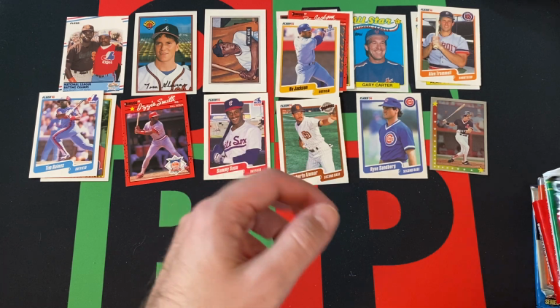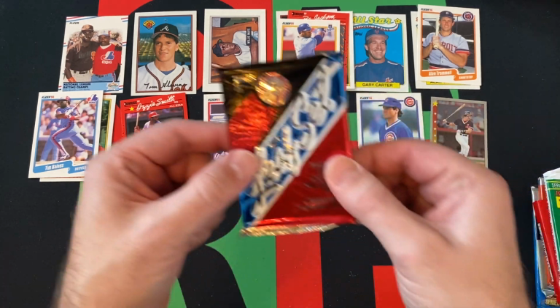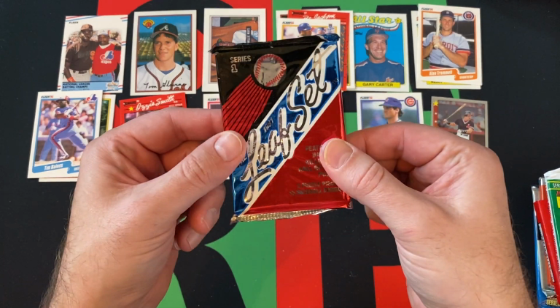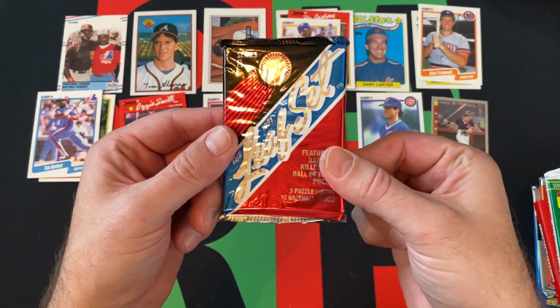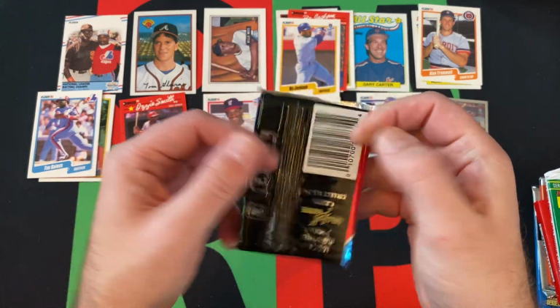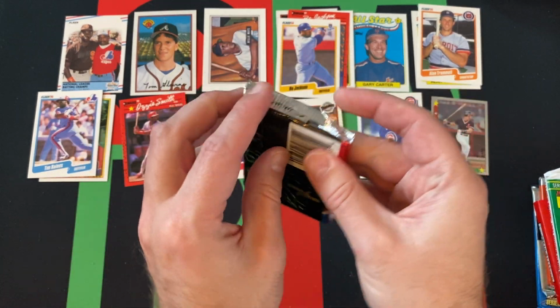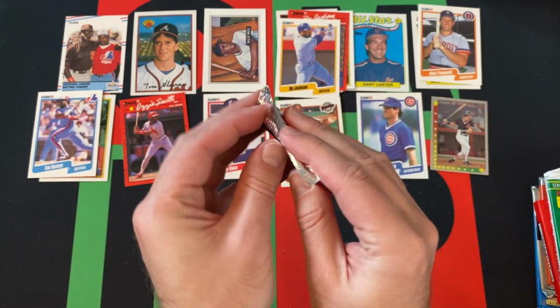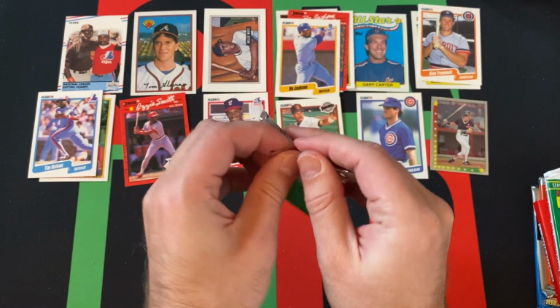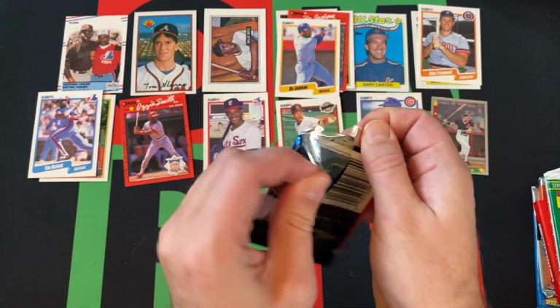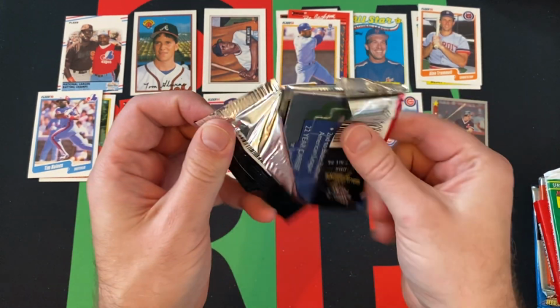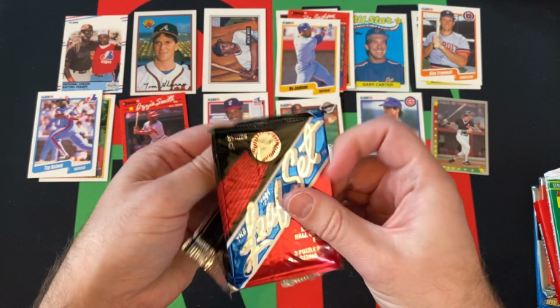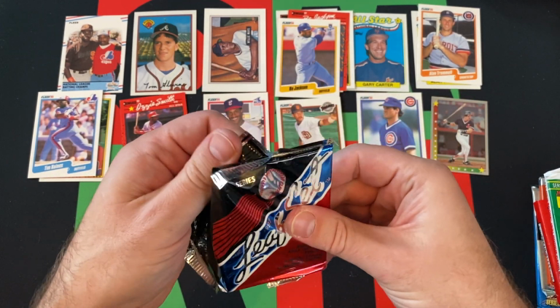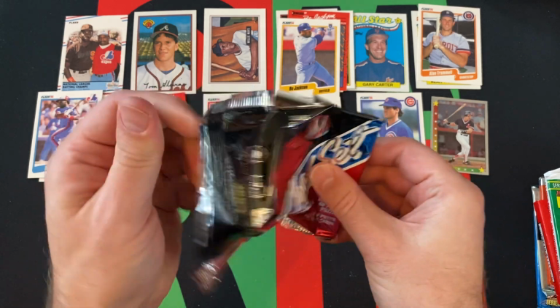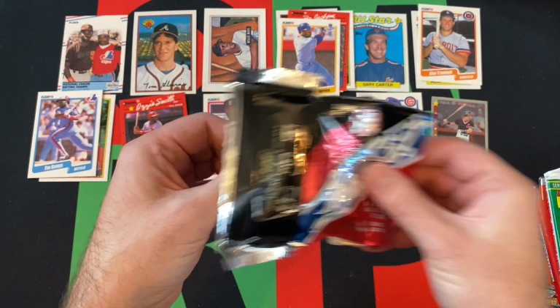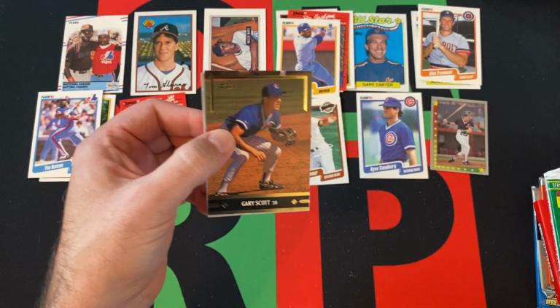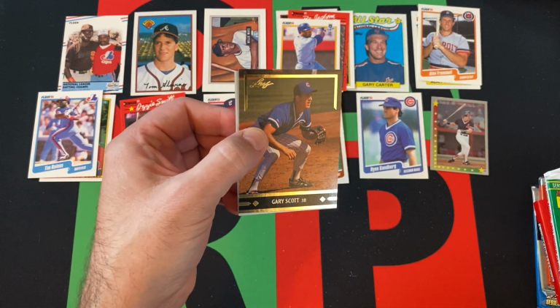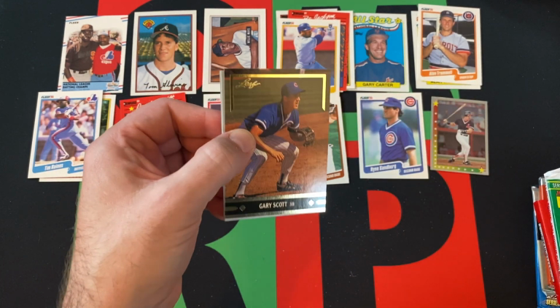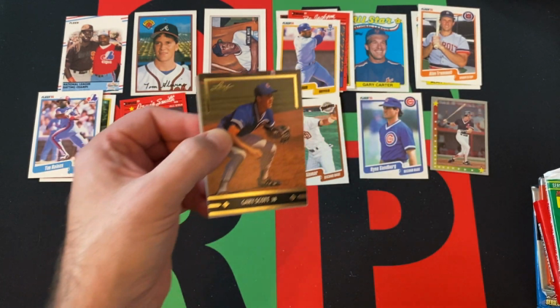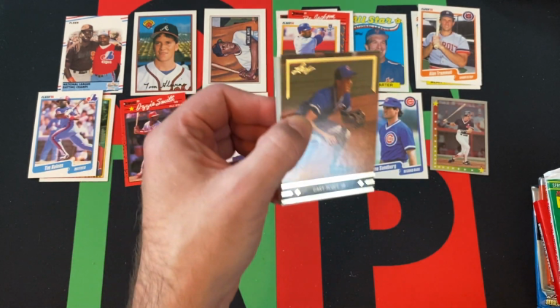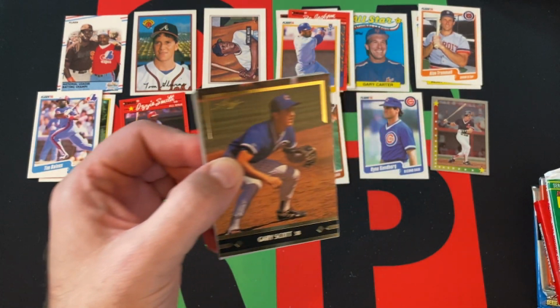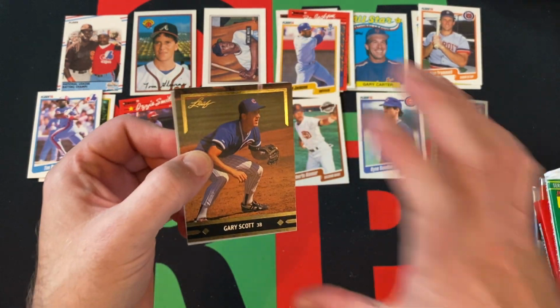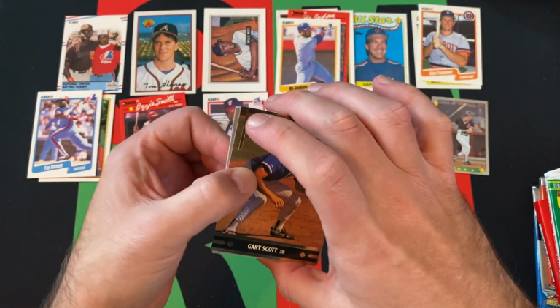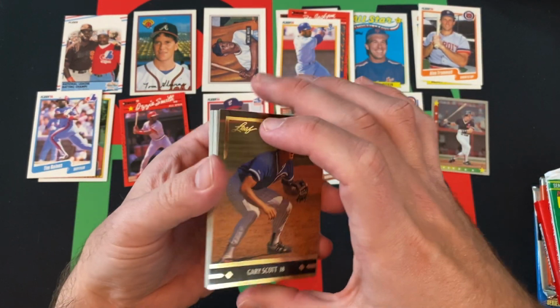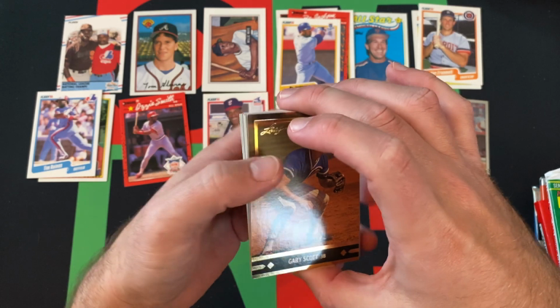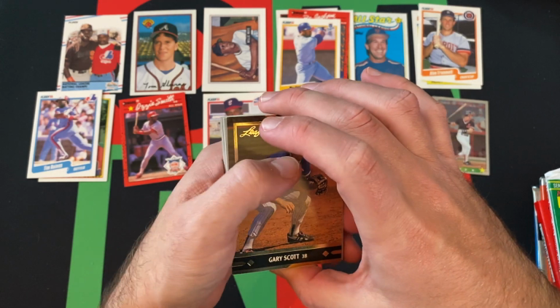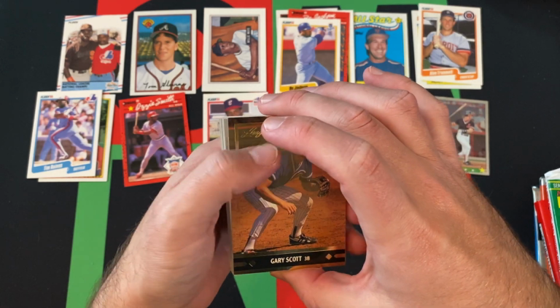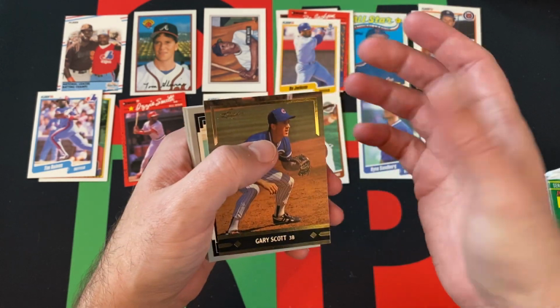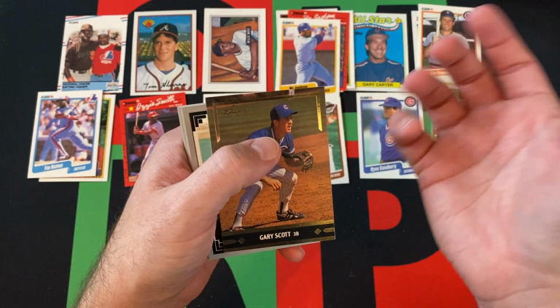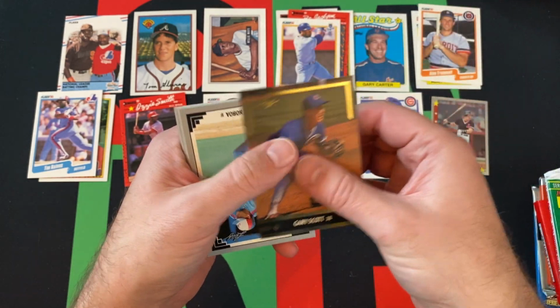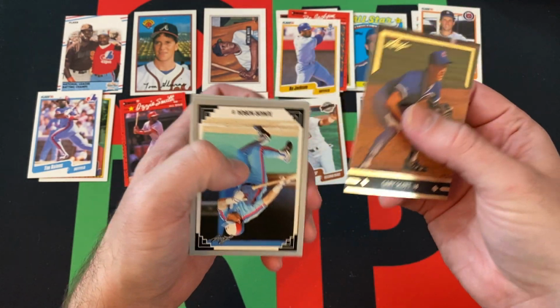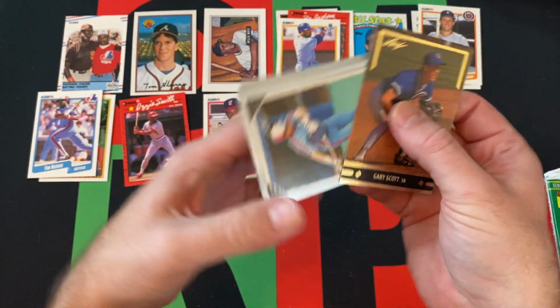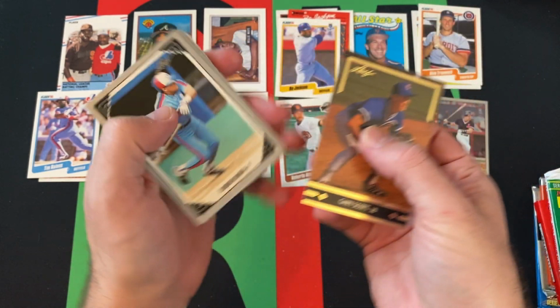Moving on to 91 Leaf Series 1. I don't think there's much here — I don't know if Chipper Jones or Mussina are in this set, they might be Series 2. Gary Scott, Leaf Rookies insert.